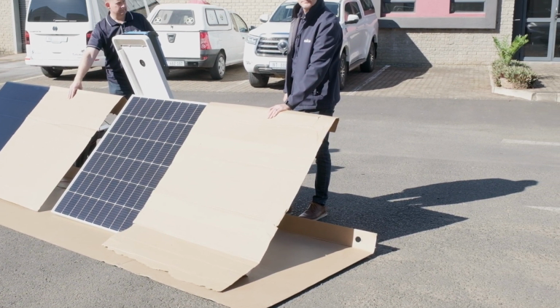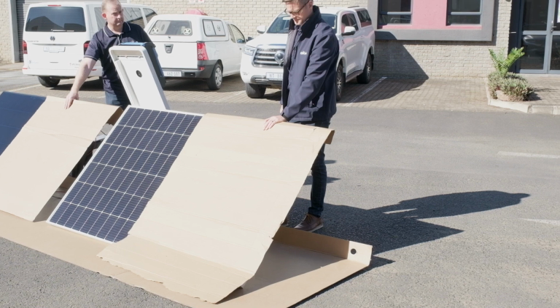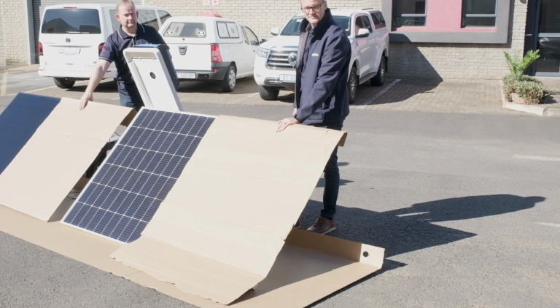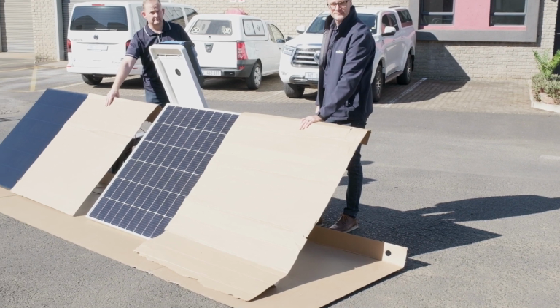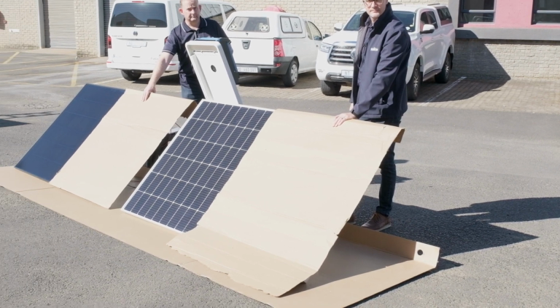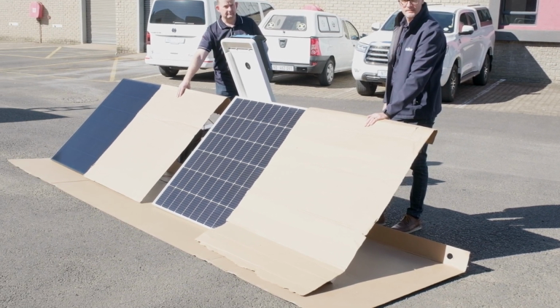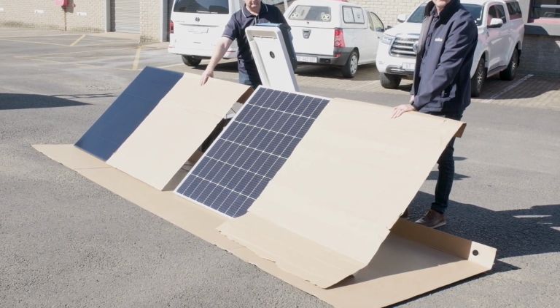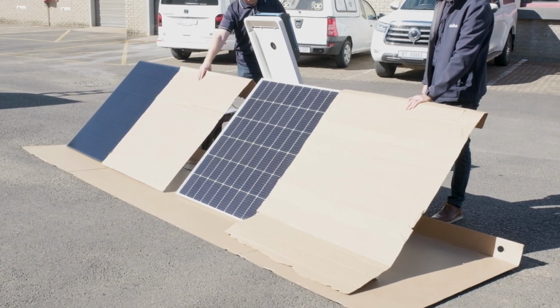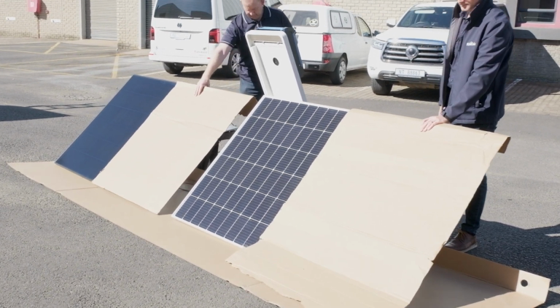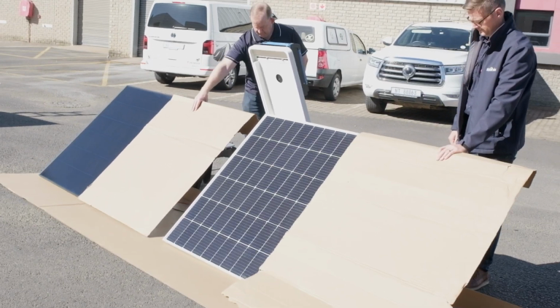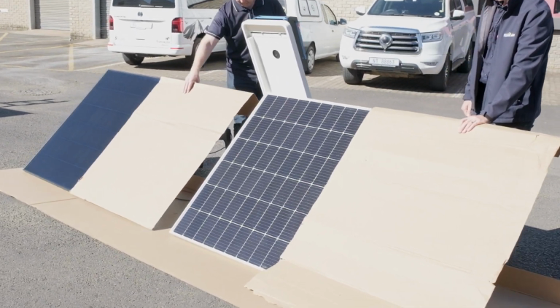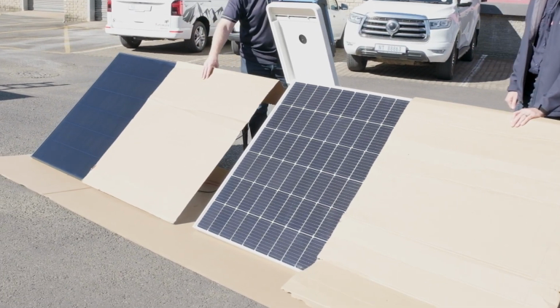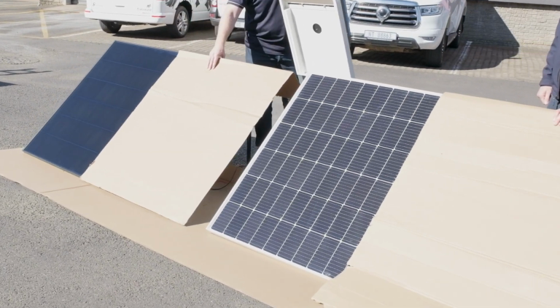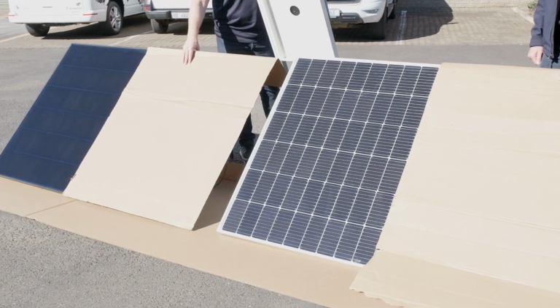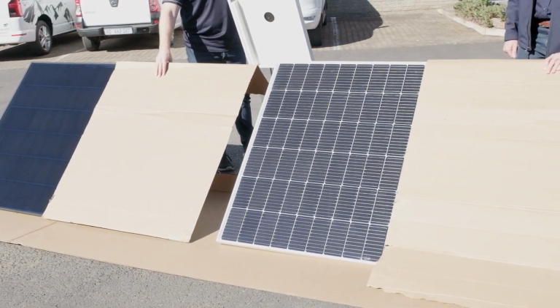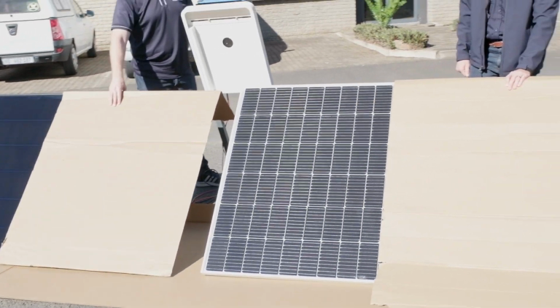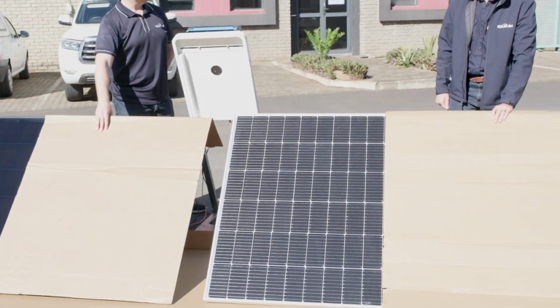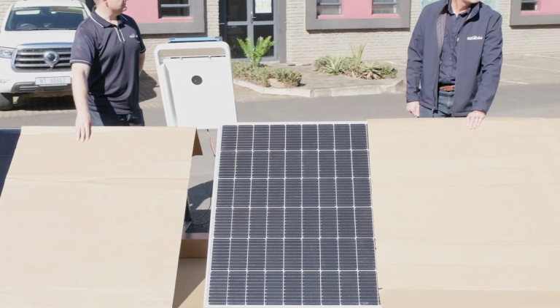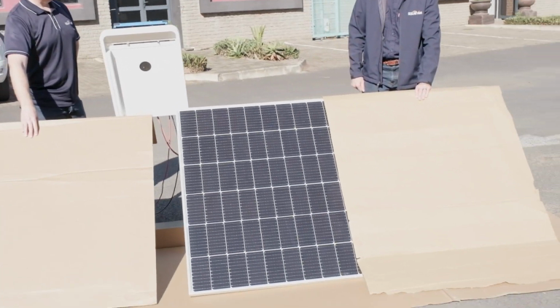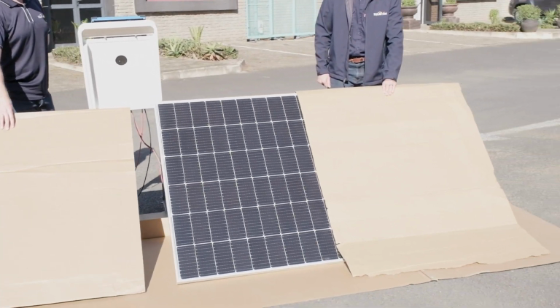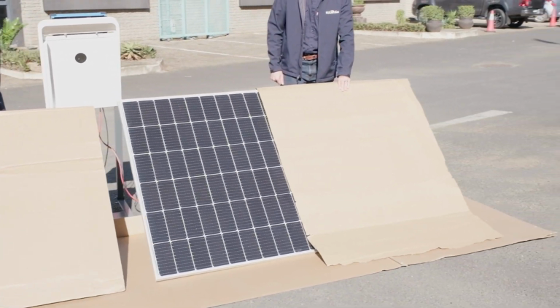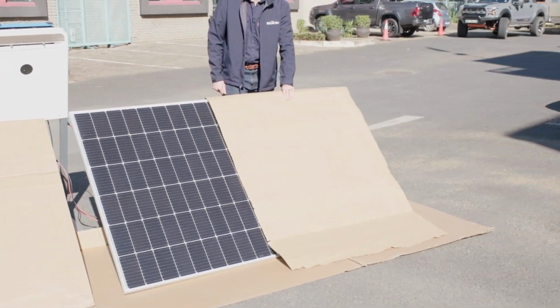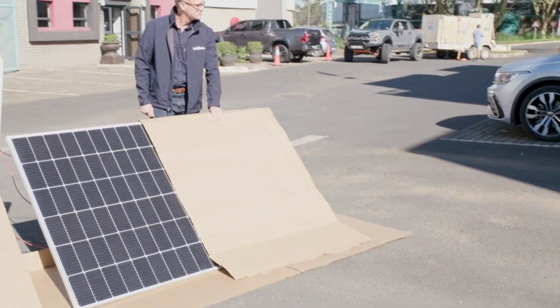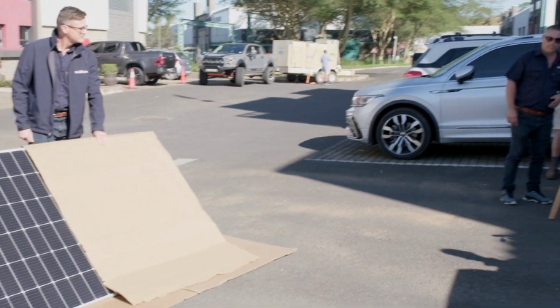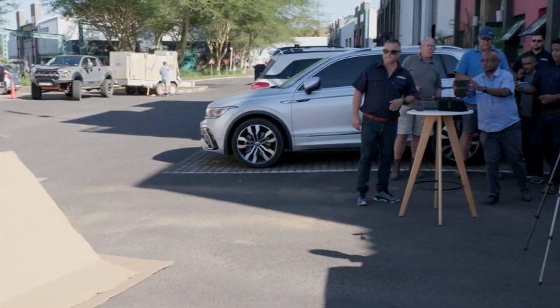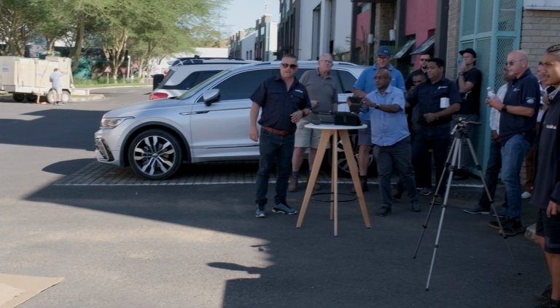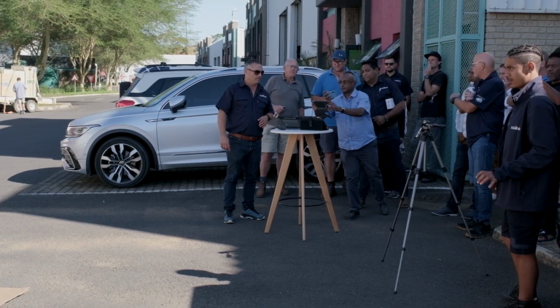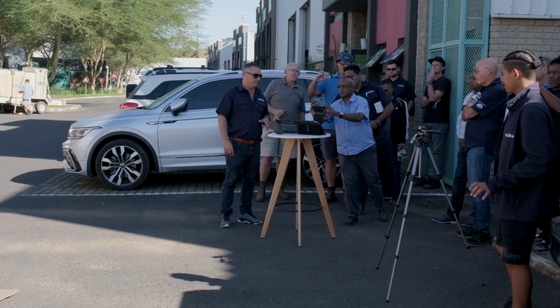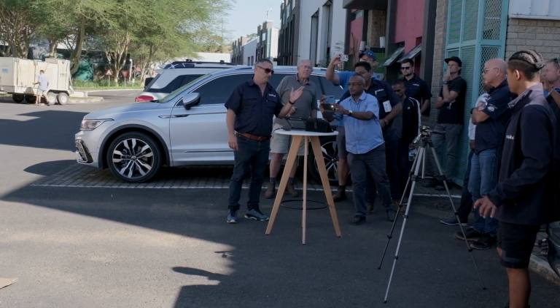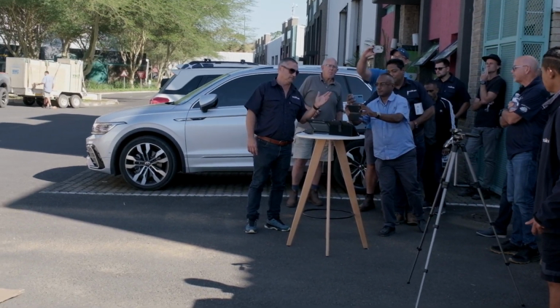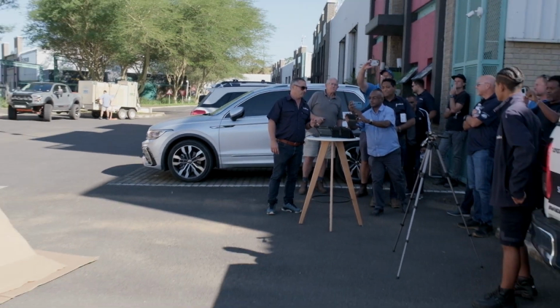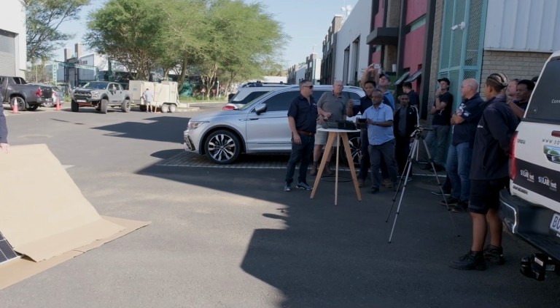Beautiful! Wow. That's at least 30 percent difference. Then I played a little bit more — you can see that's about 30 percent different already. 60 percent. 60 percent. 30 watts different.